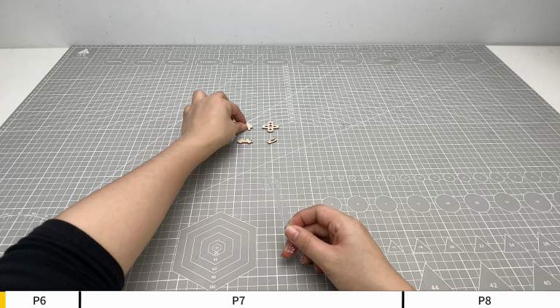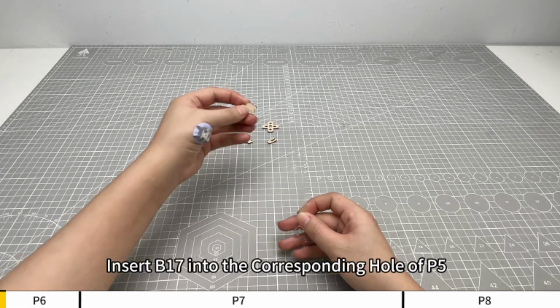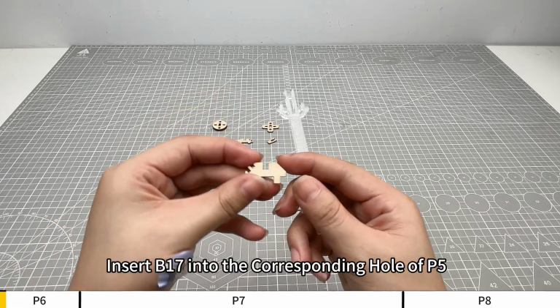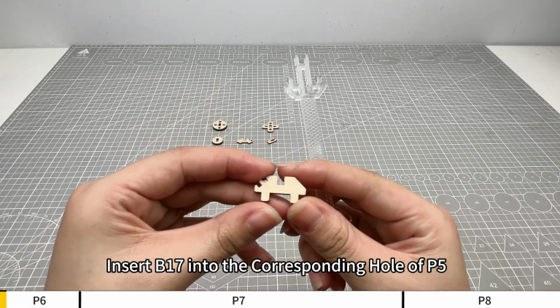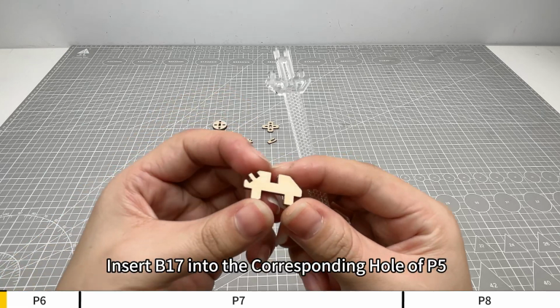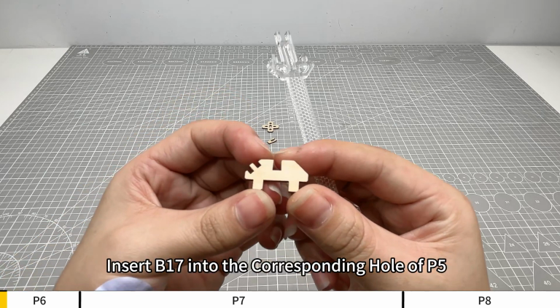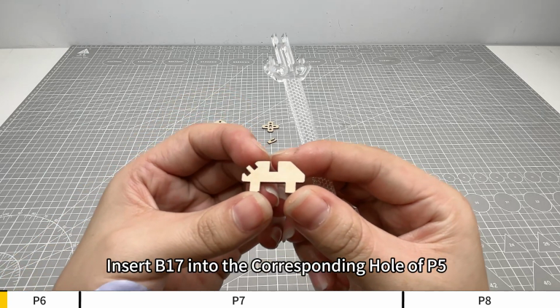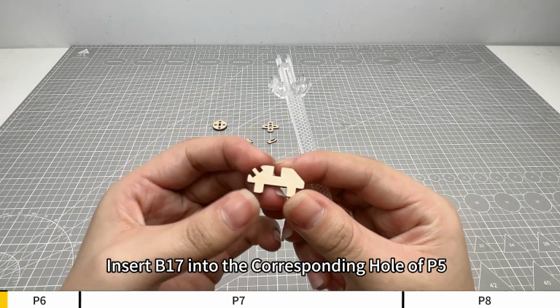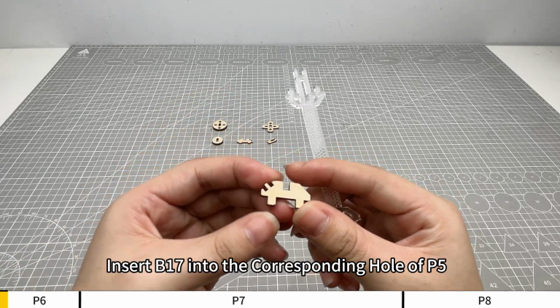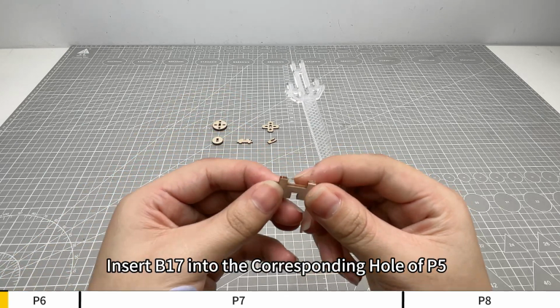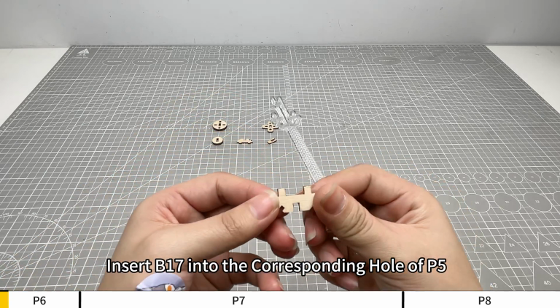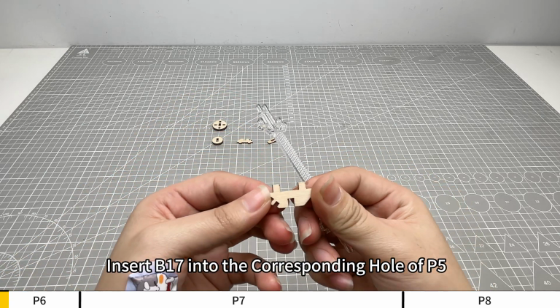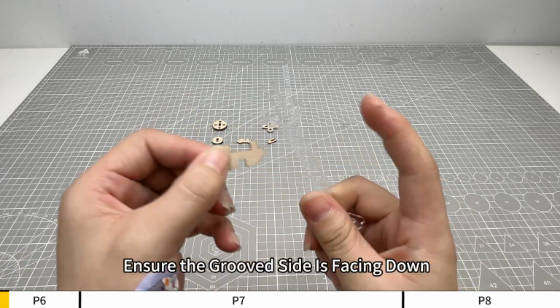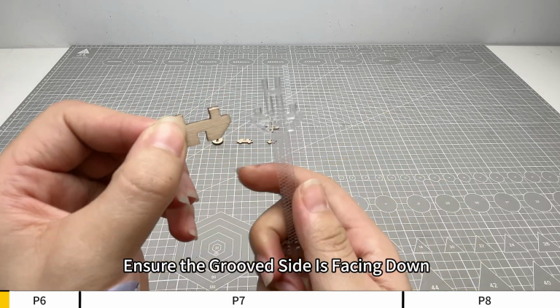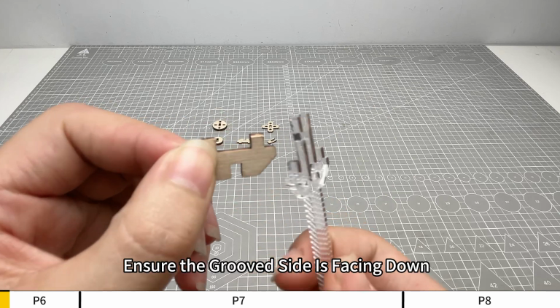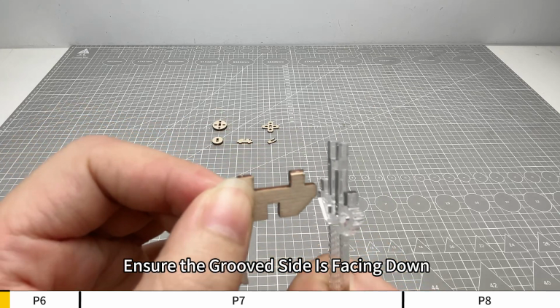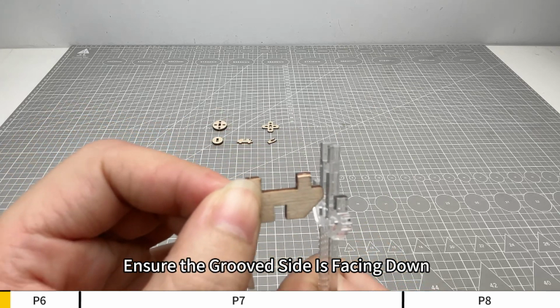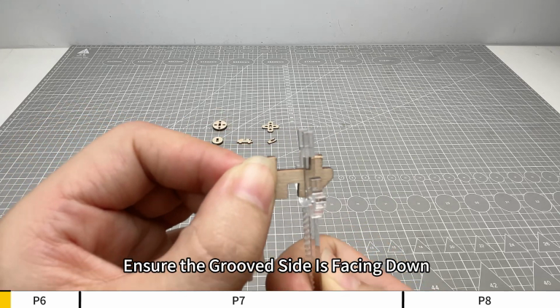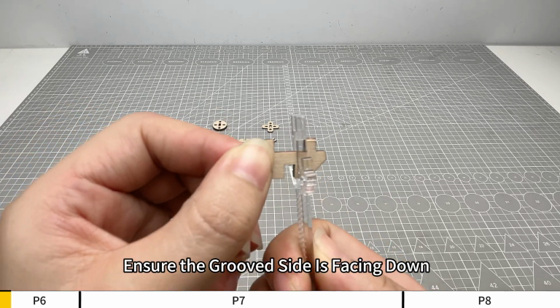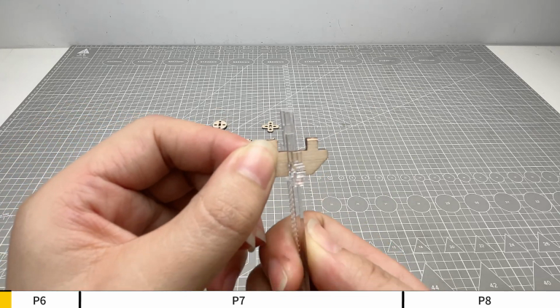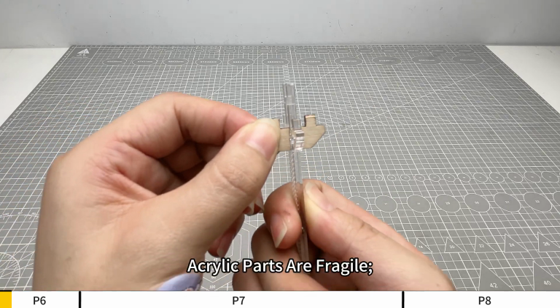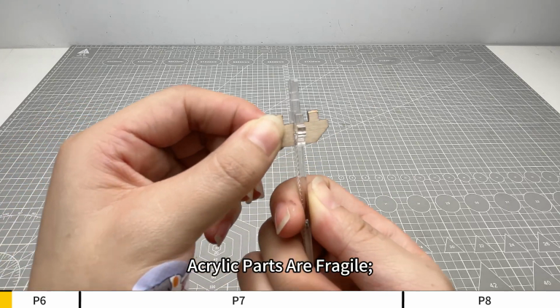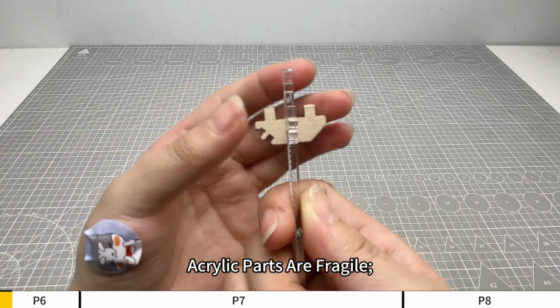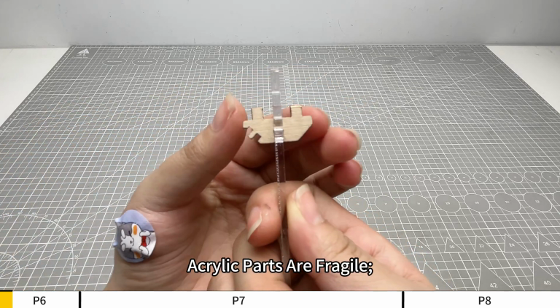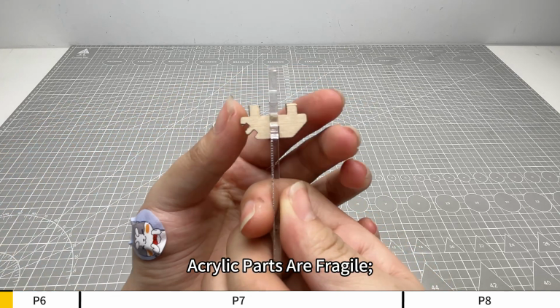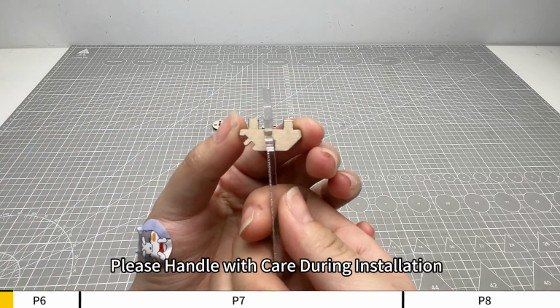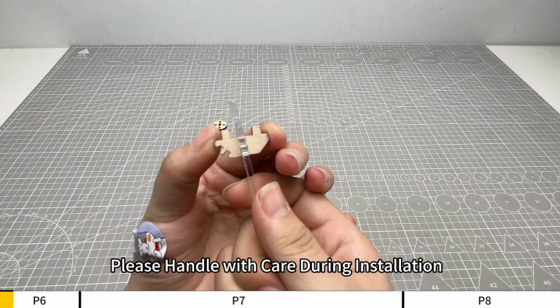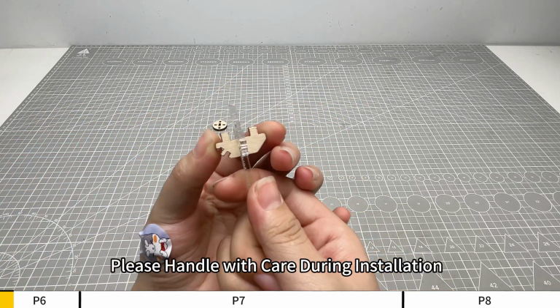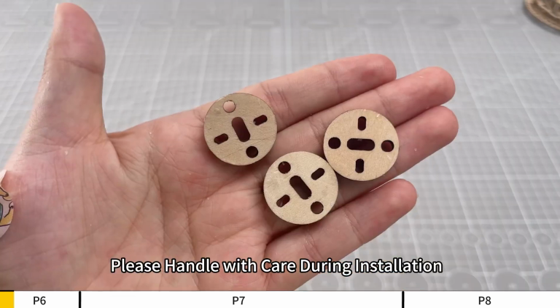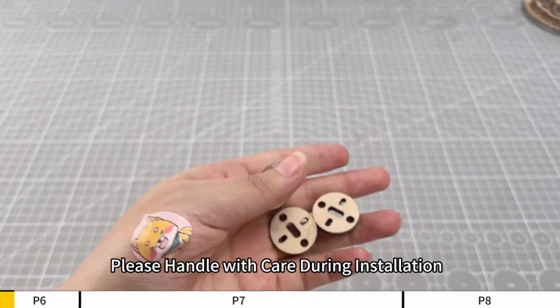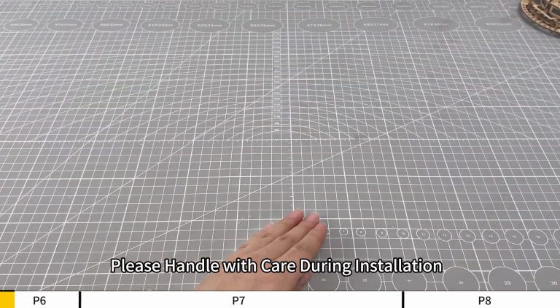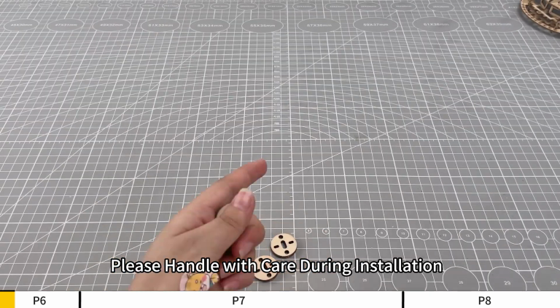Insert B17 into the corresponding hole of P5. Ensure the grooved side is facing down. Acrylic parts are fragile, please handle with care during installation.